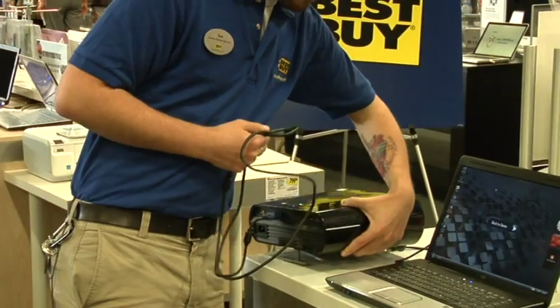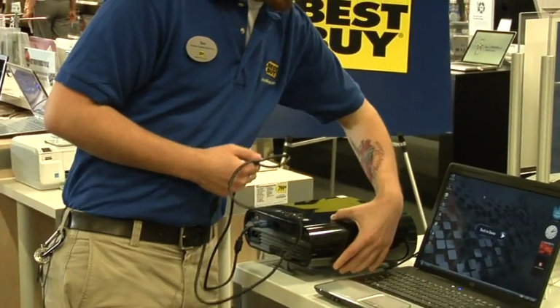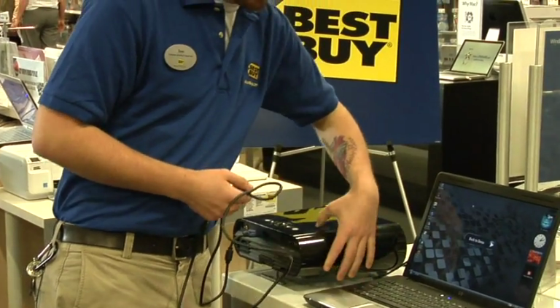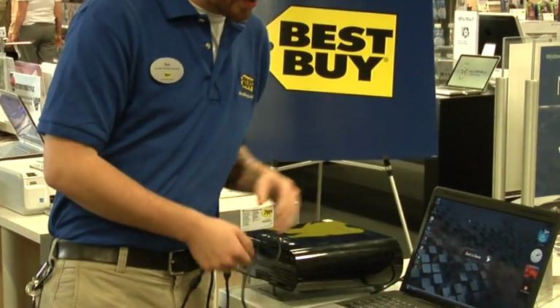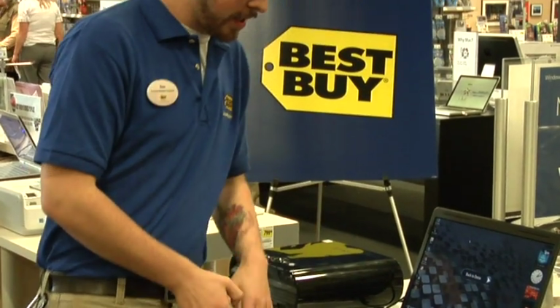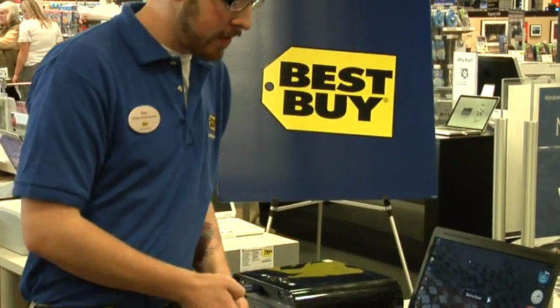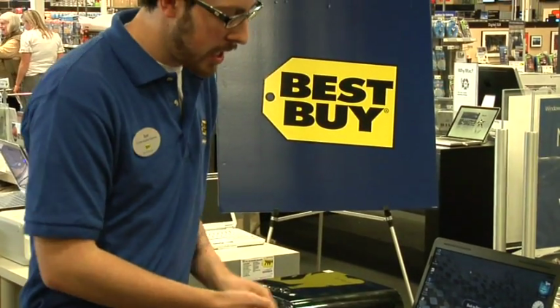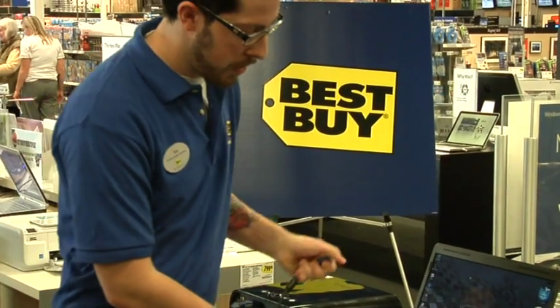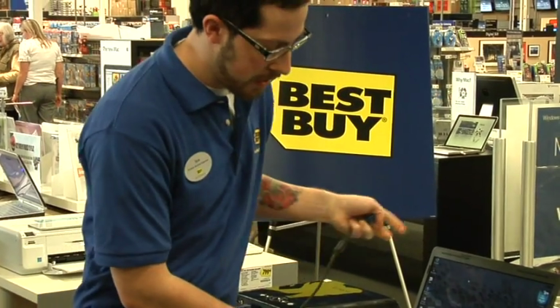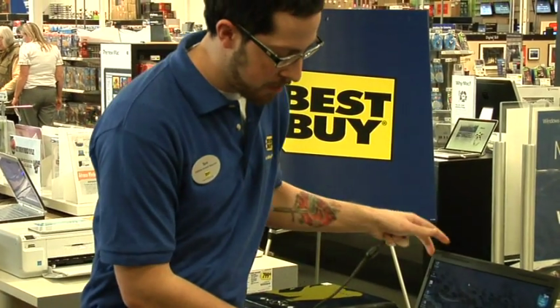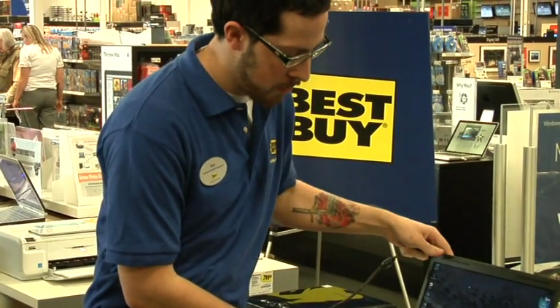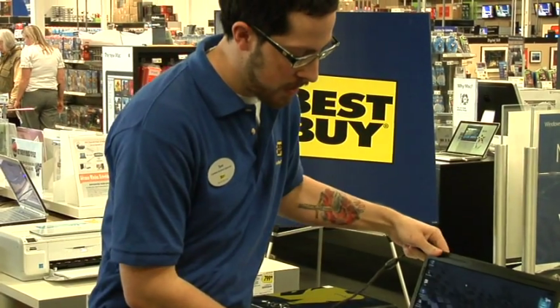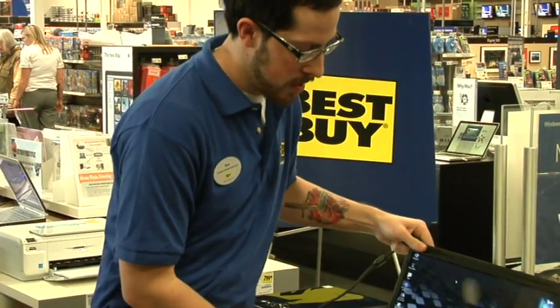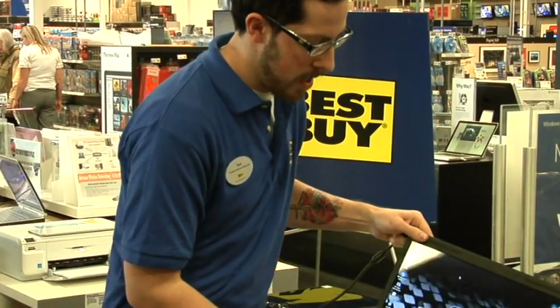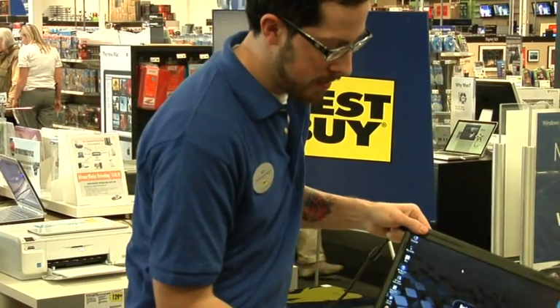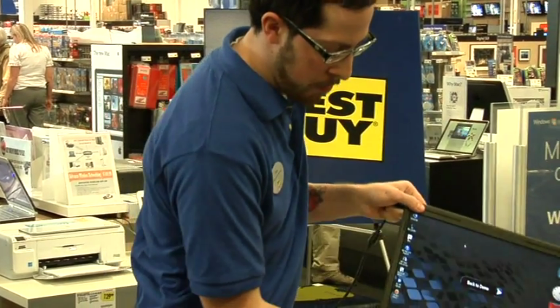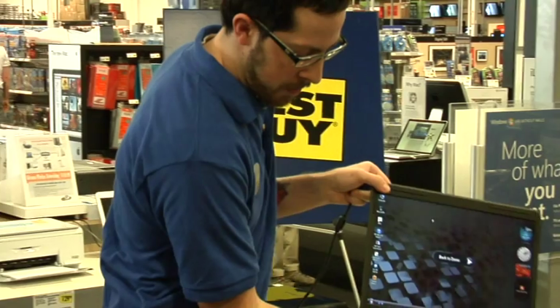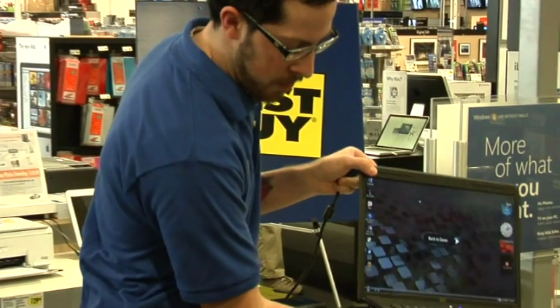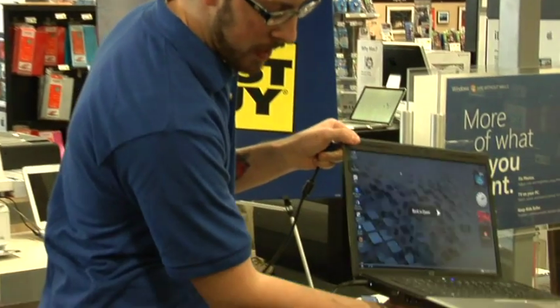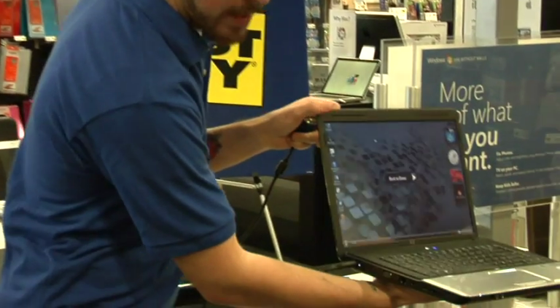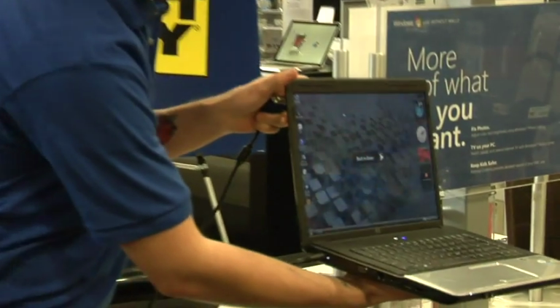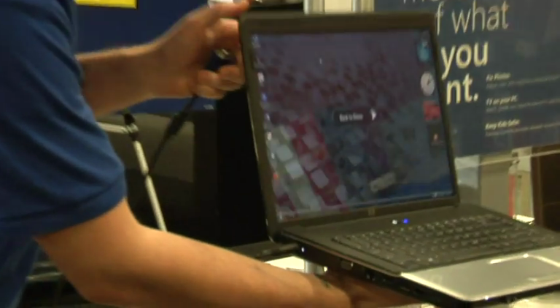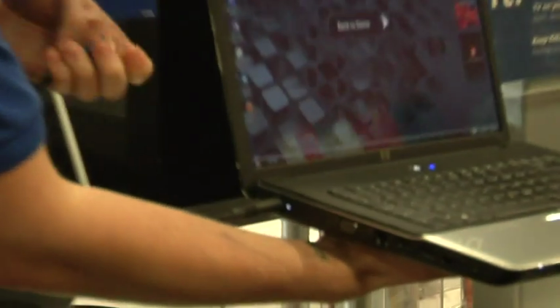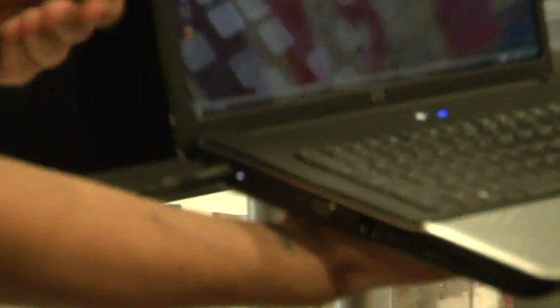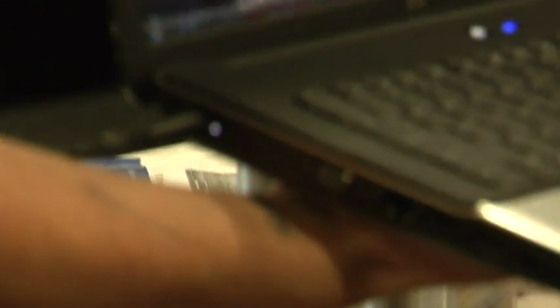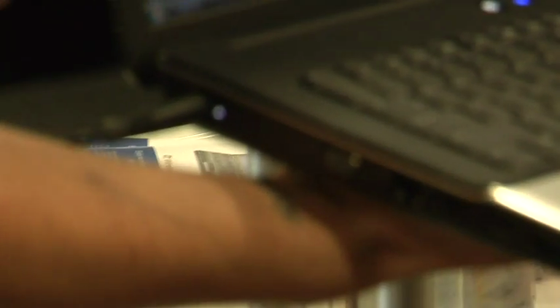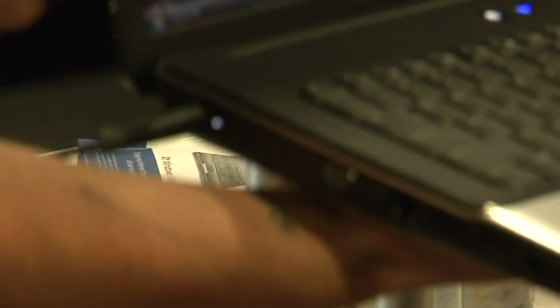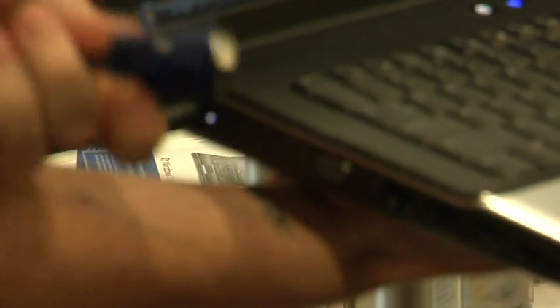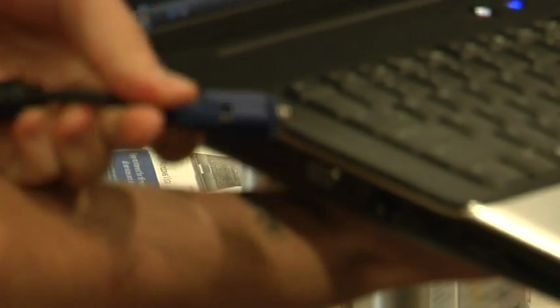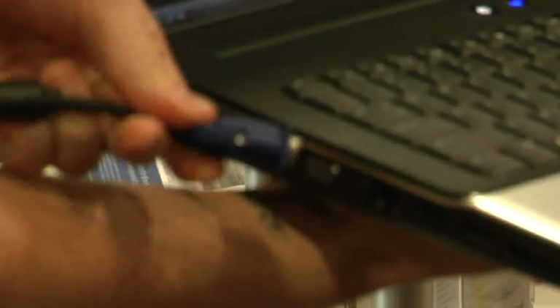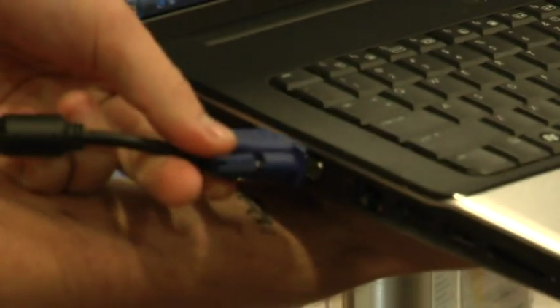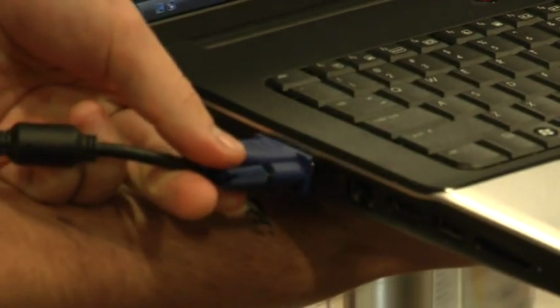Then you're going to want to locate the VGA input on the computer as well. On this notebook computer, it's going to be on the side. You're going to want to take the same cable and plug it into that as well.